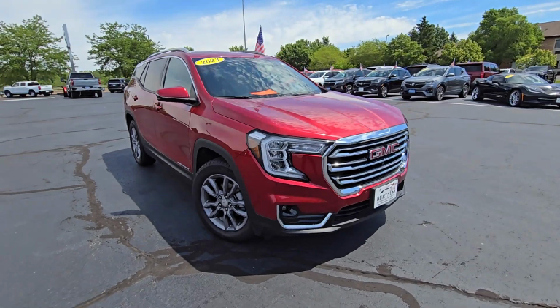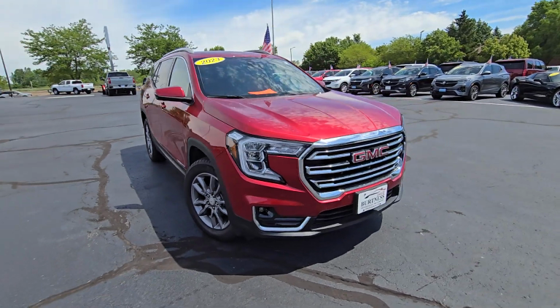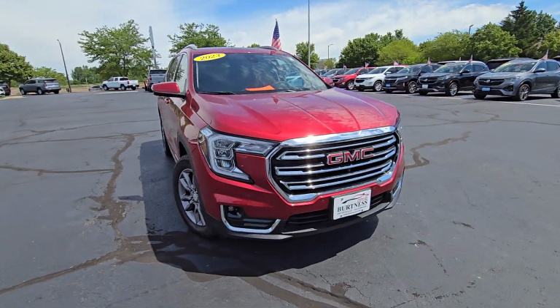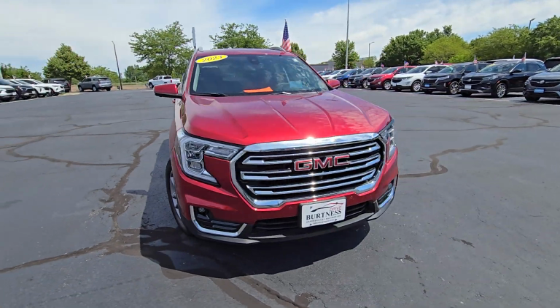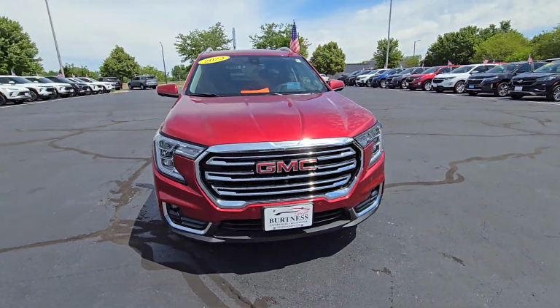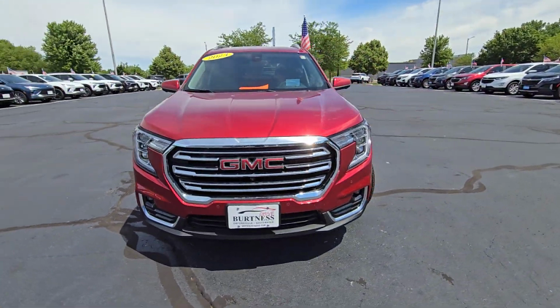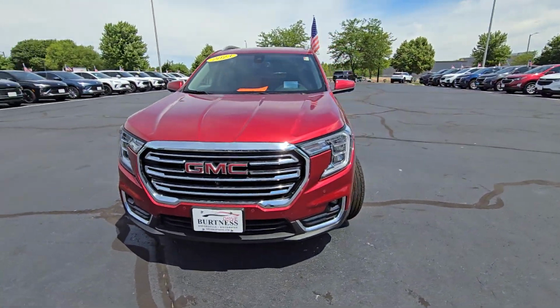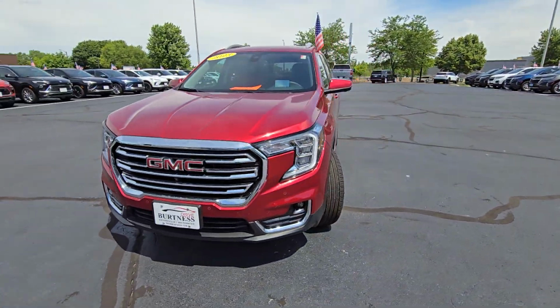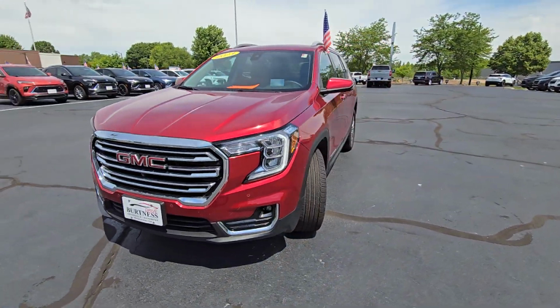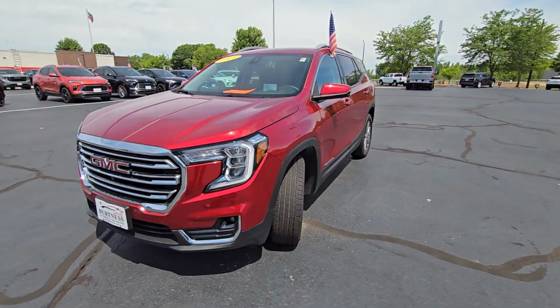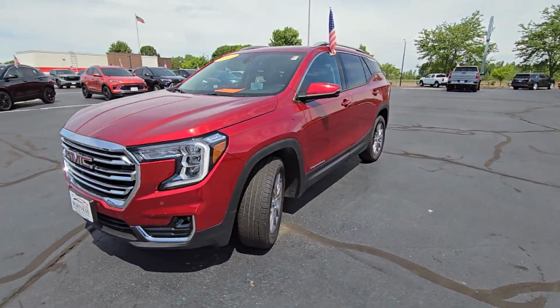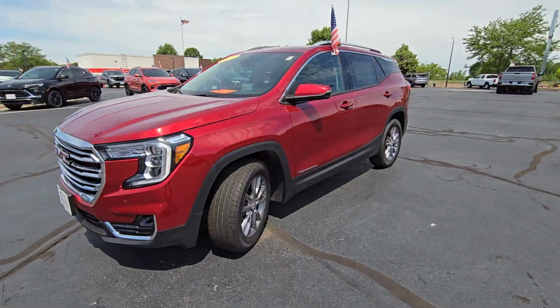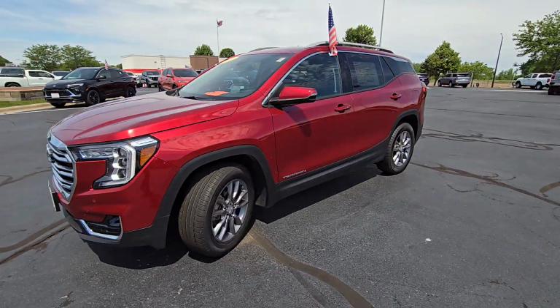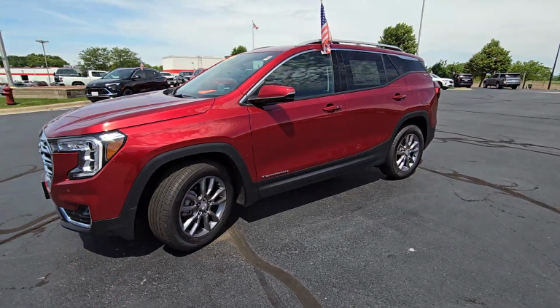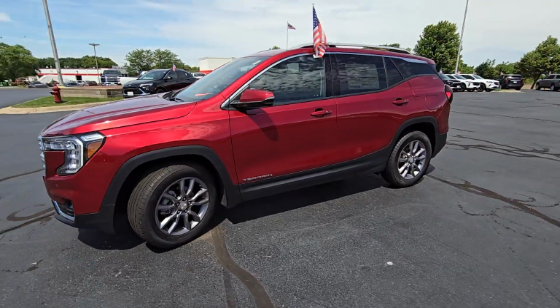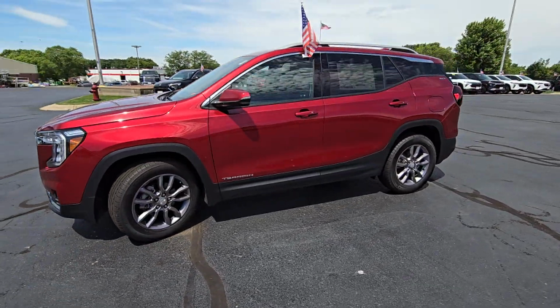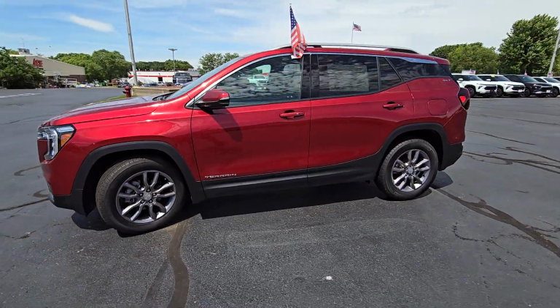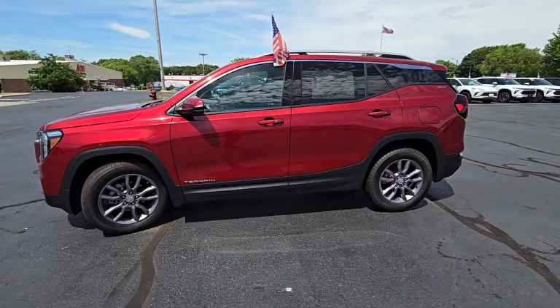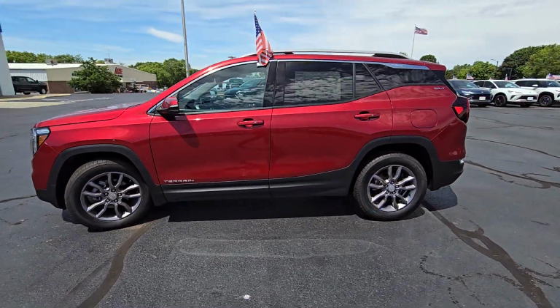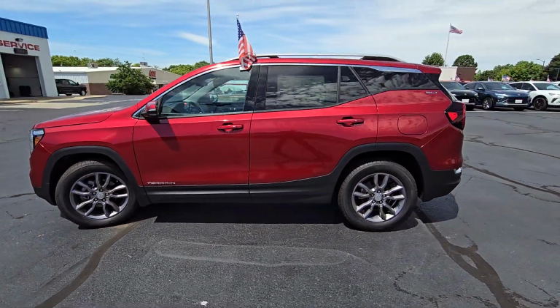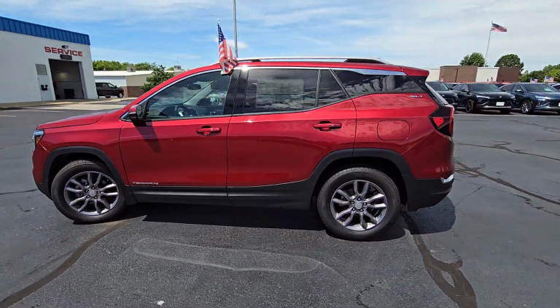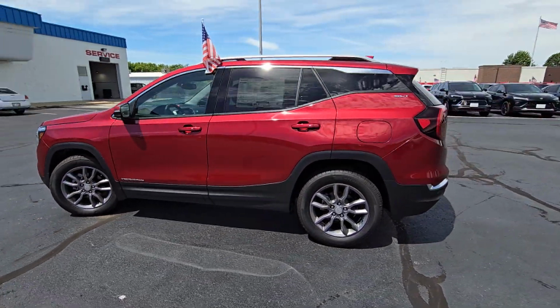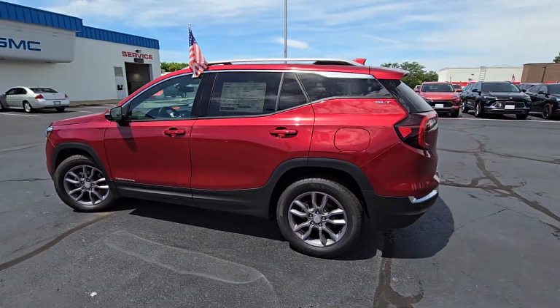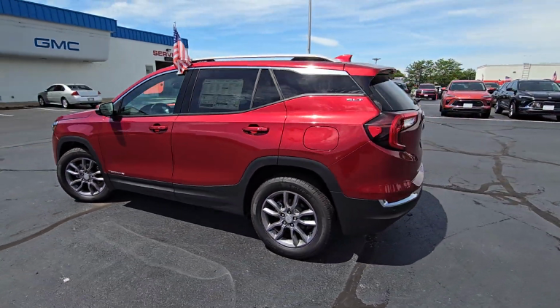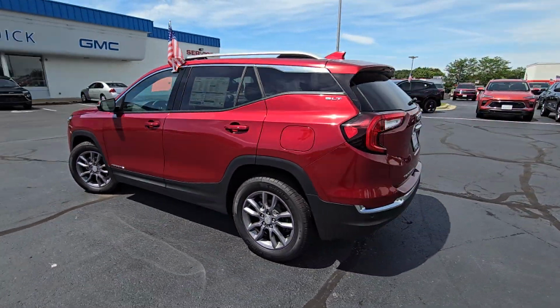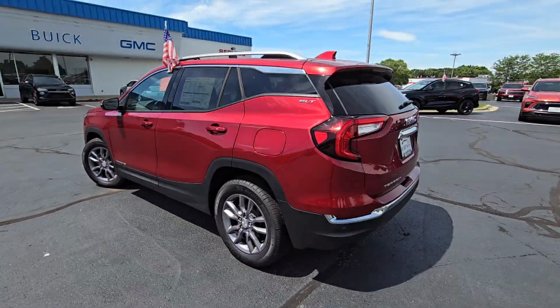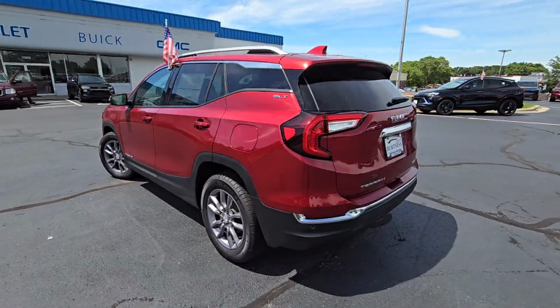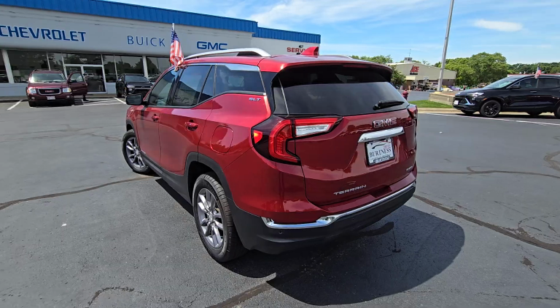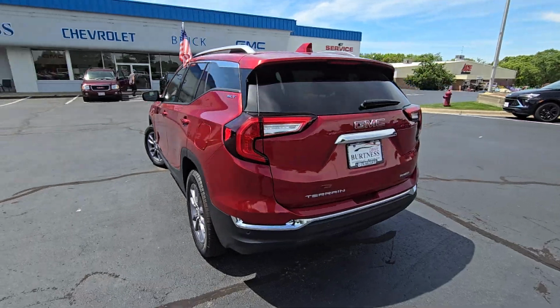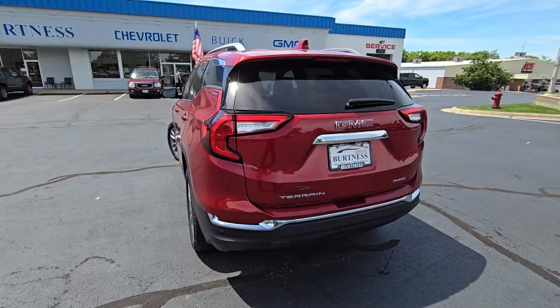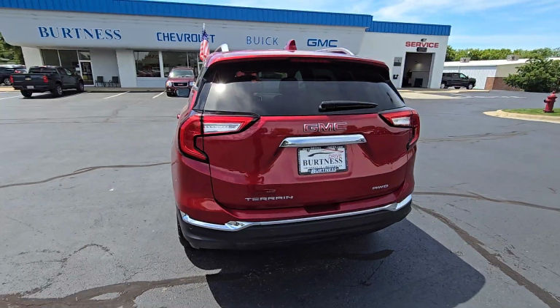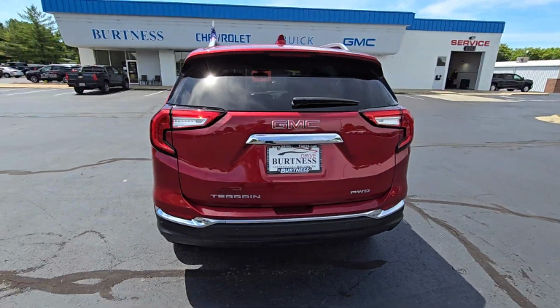Hi there, this is Nick from Burton Chevrolet Buick GMC right here in Whitewater, Wisconsin. Thanks for asking about our 2023 GMC Terrain SLT. Wanted to let you know it is here and available for you.